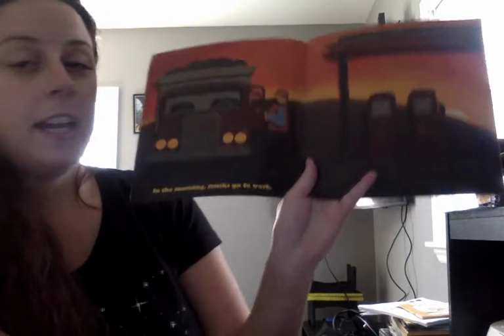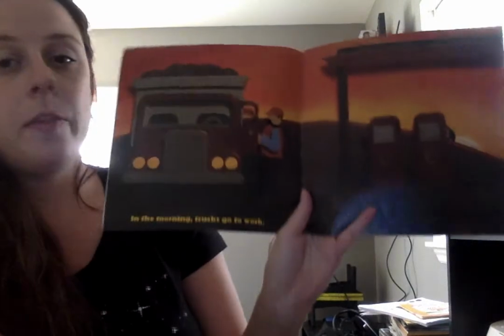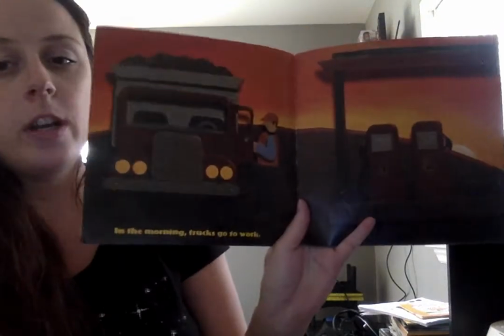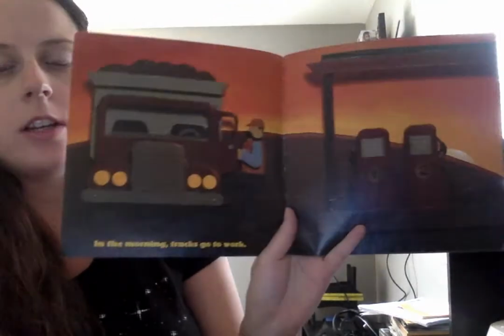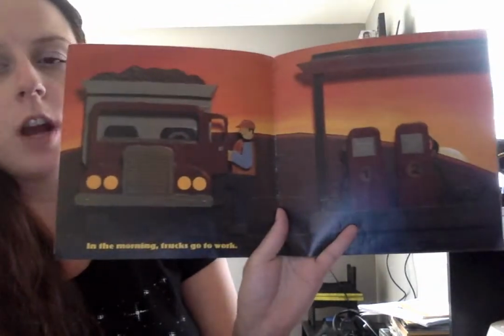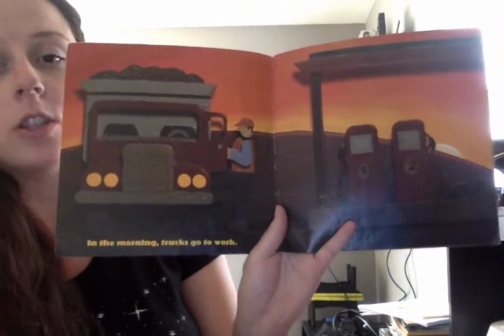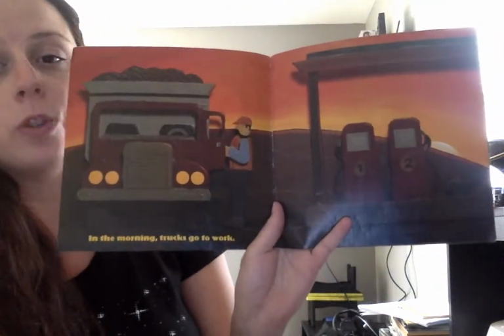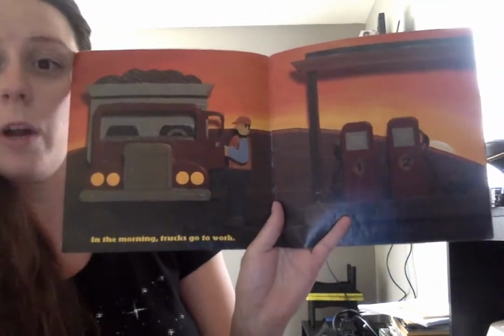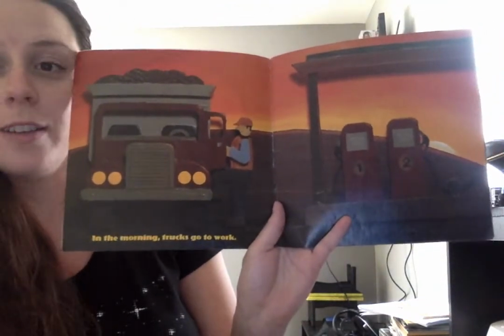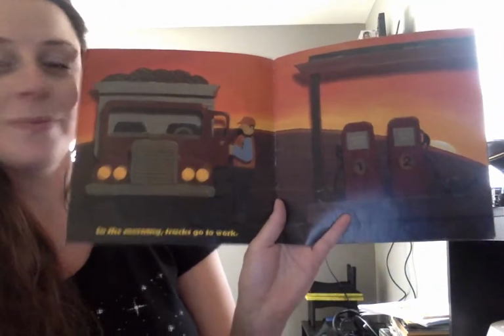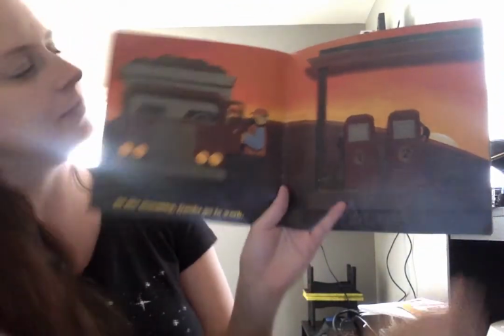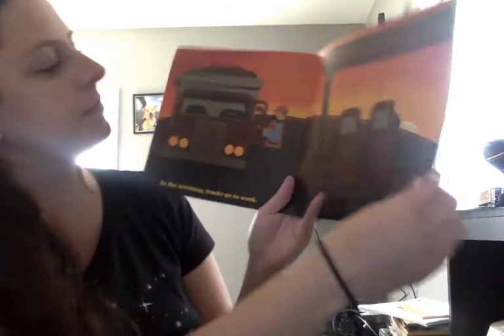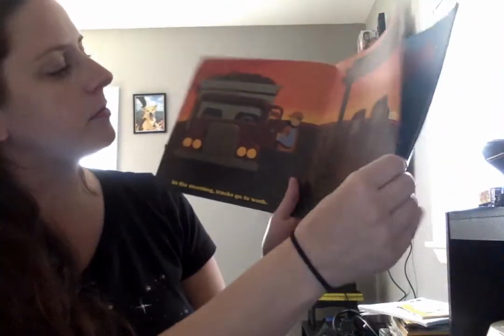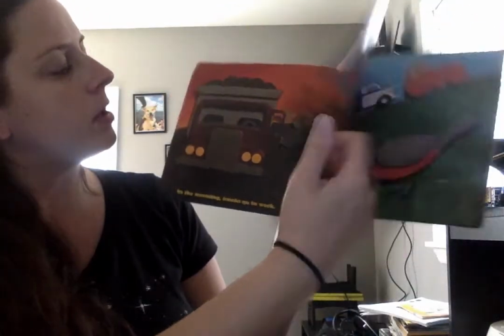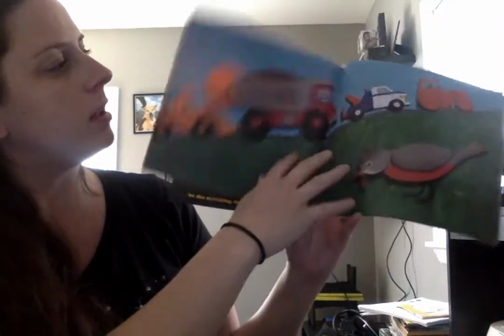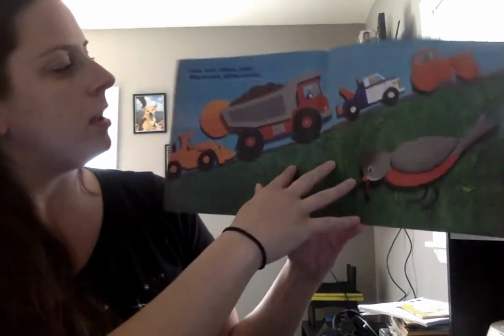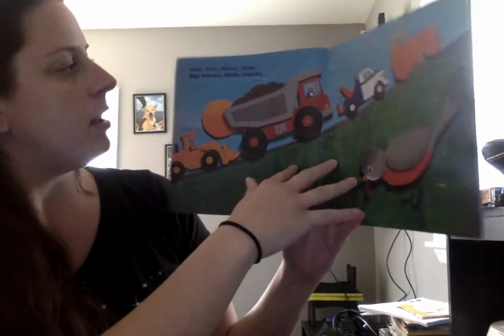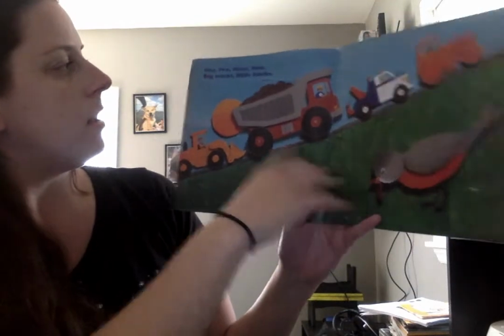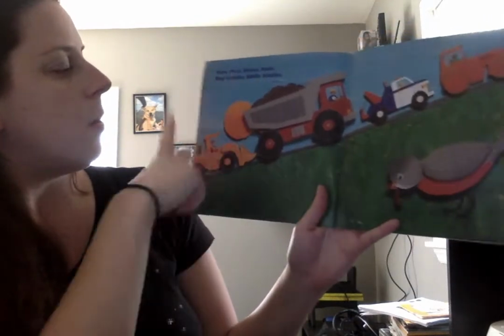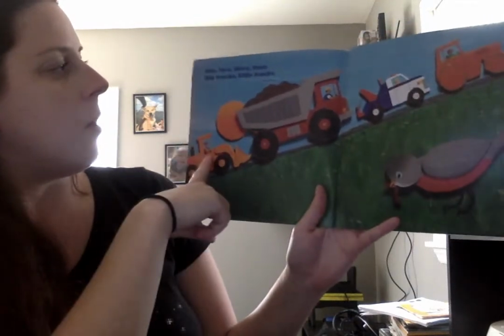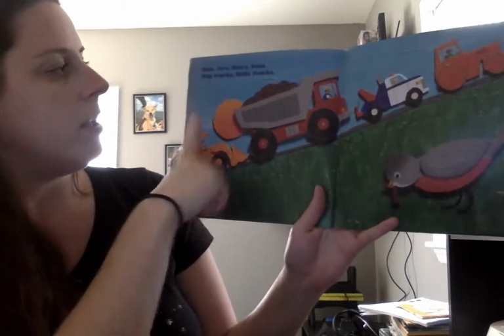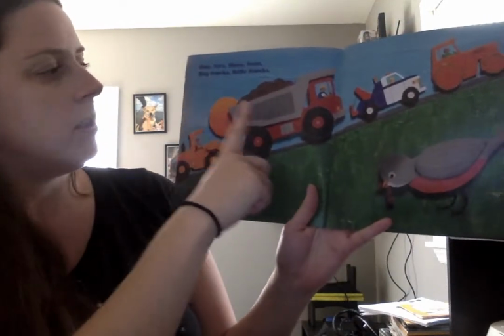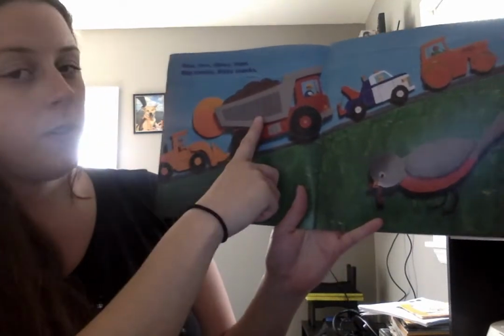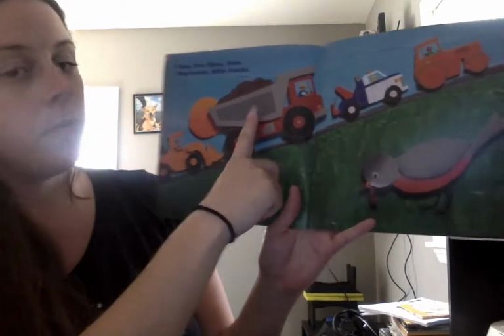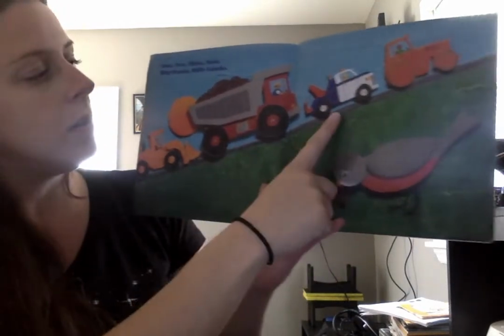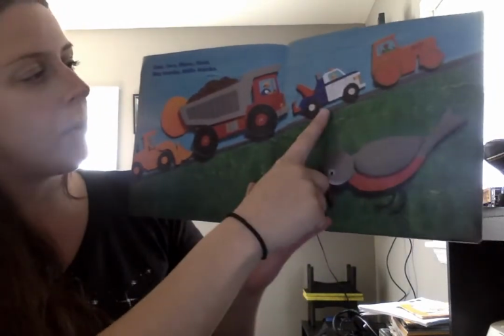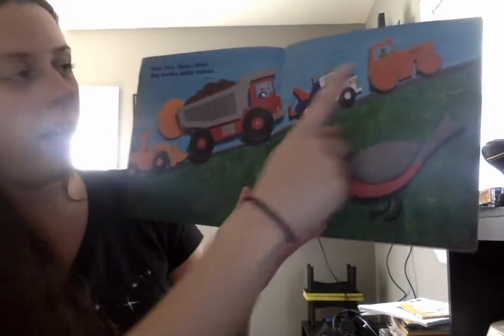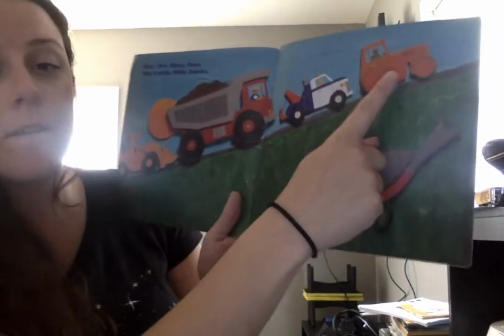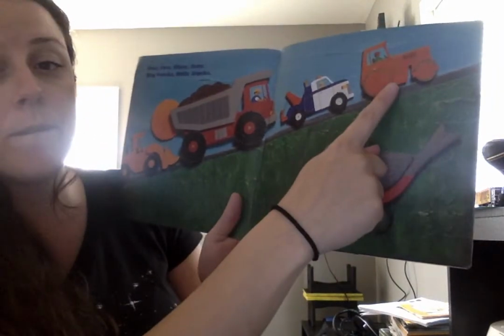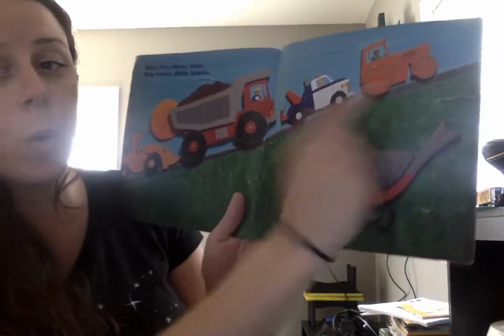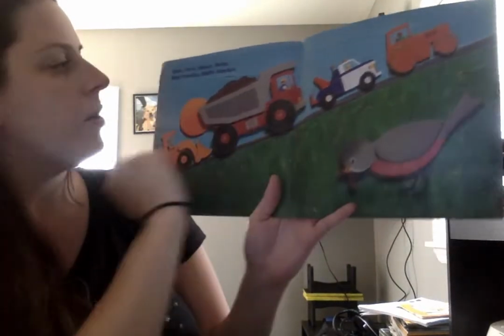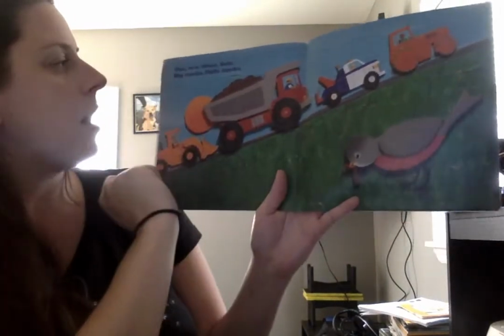In the morning, trucks go to work. One, two, three, four trucks.